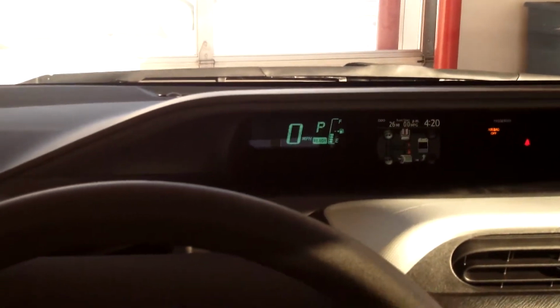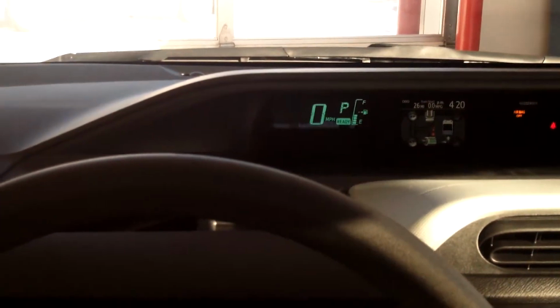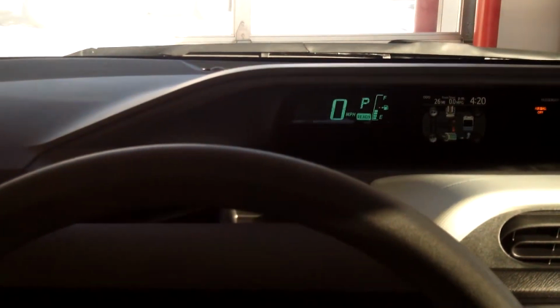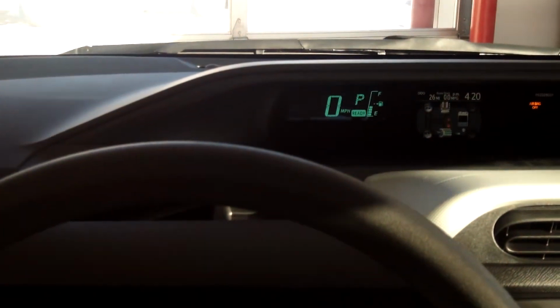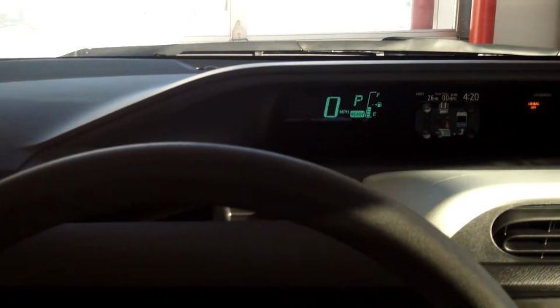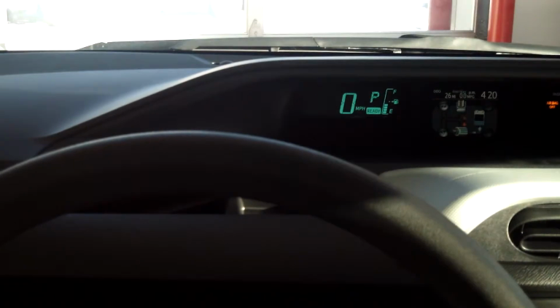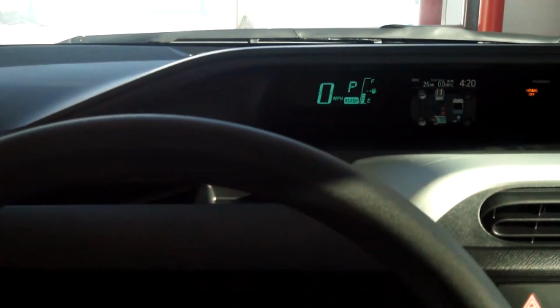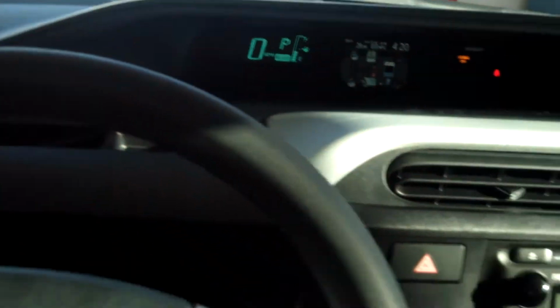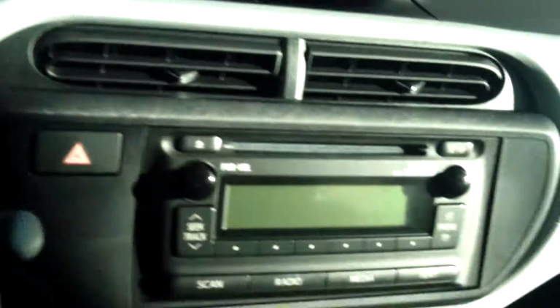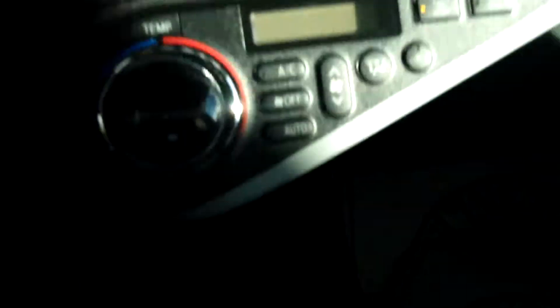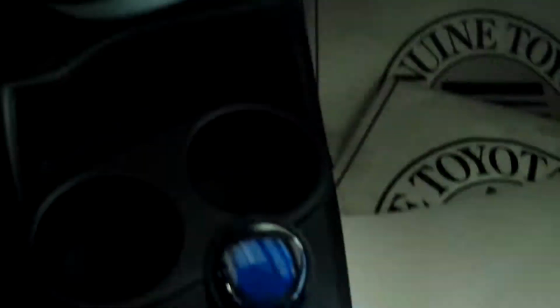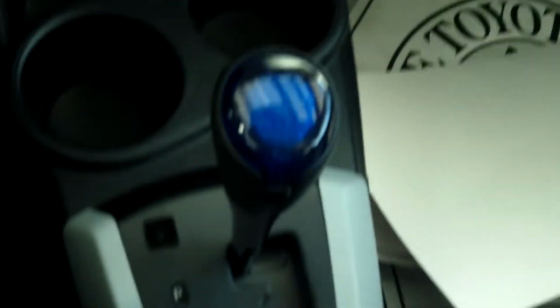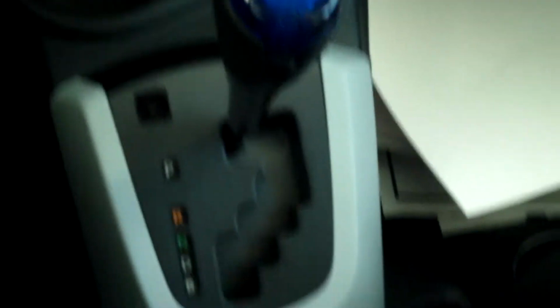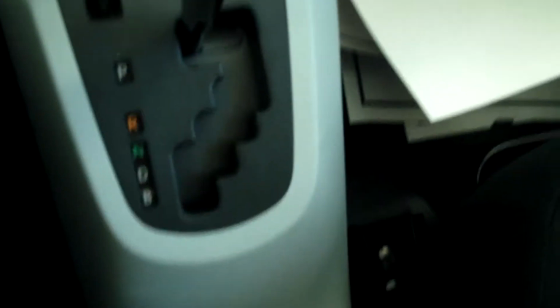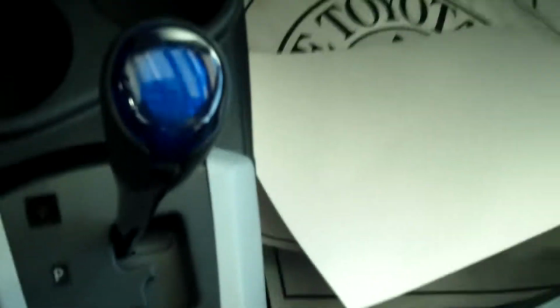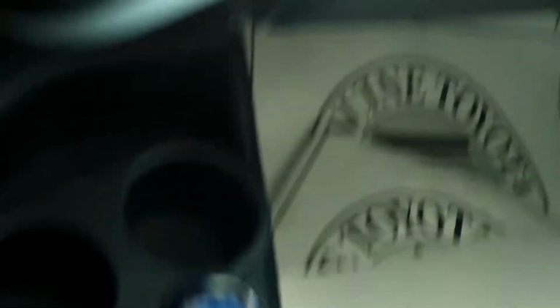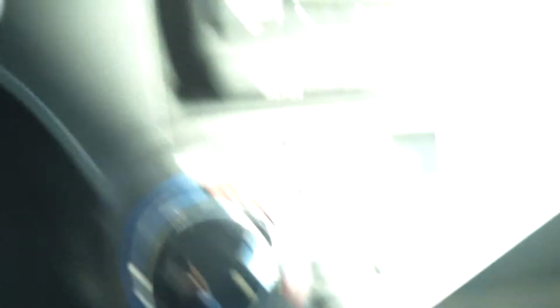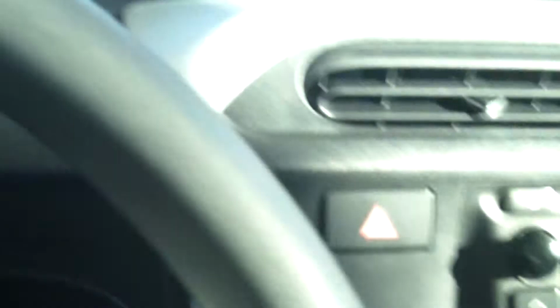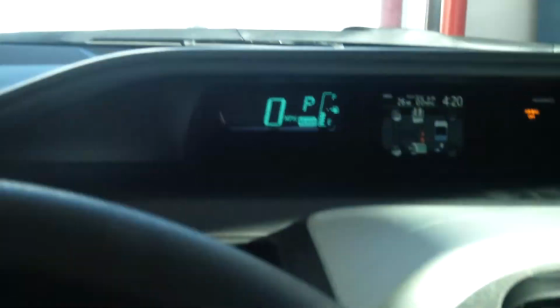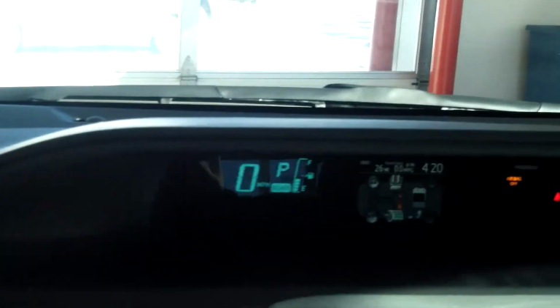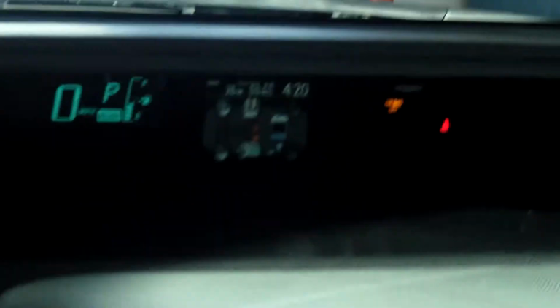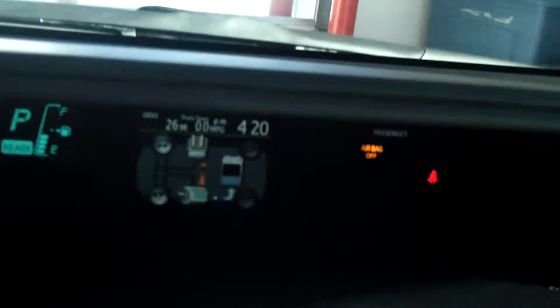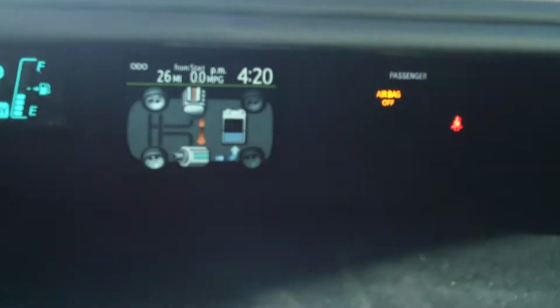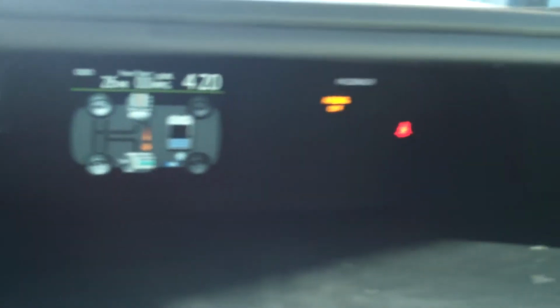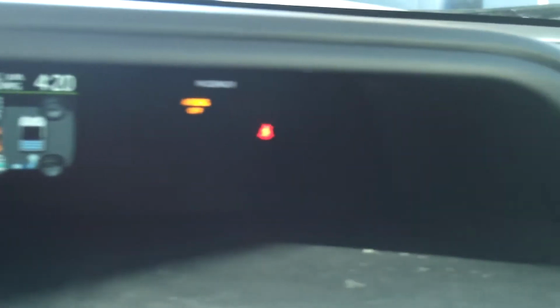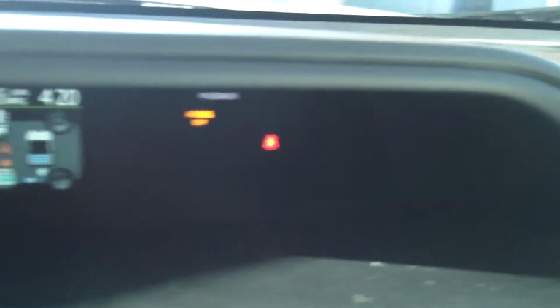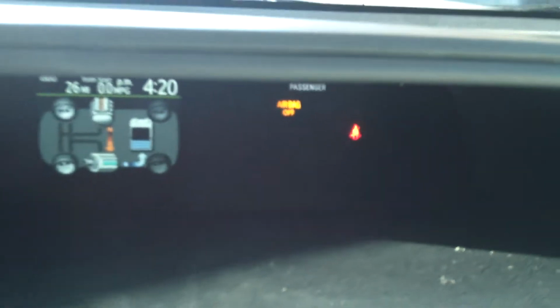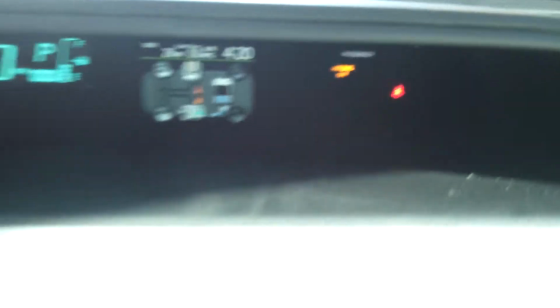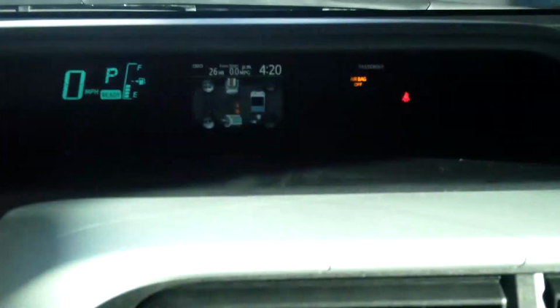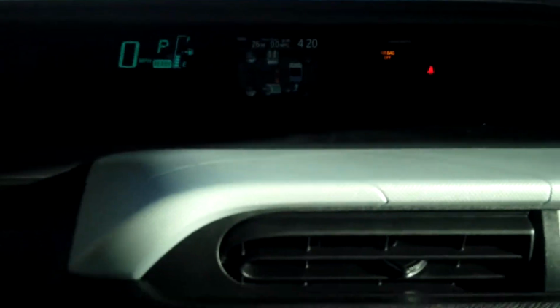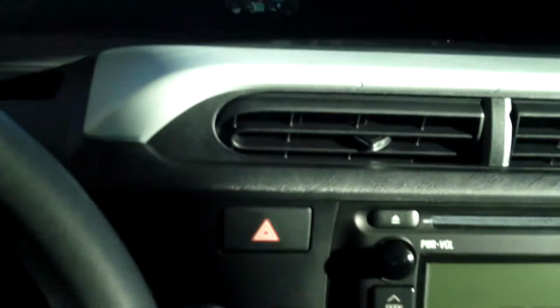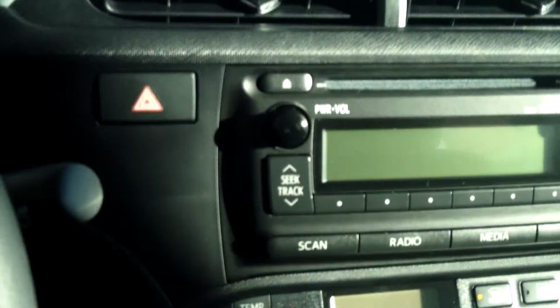This Prius is a 1.5 liter with the CVT transmission. As I started it up, you can tell it did the self-analysis of the vehicle — it lets you know where your battery is at and the health of your car.